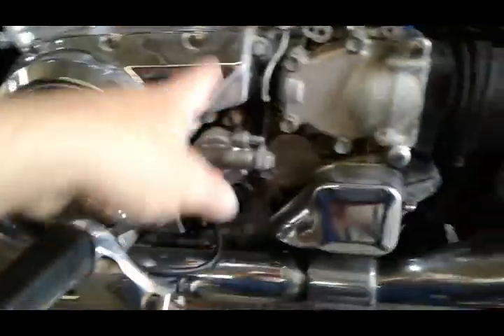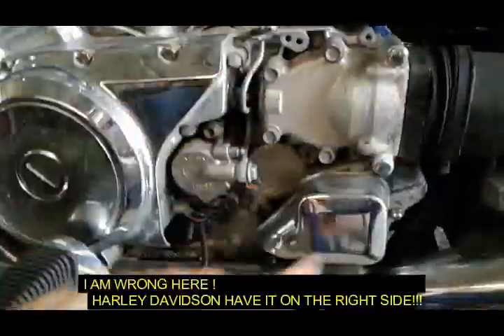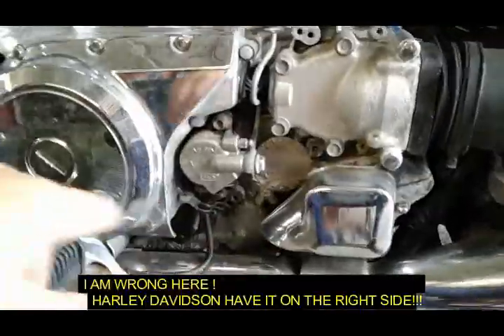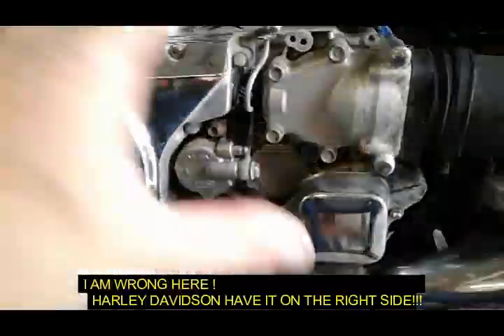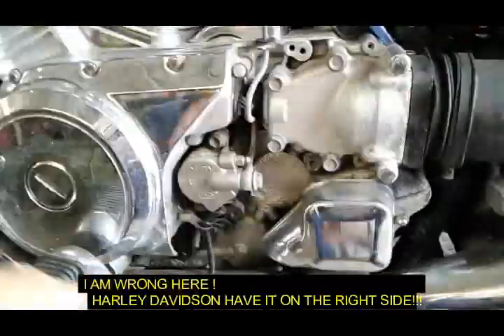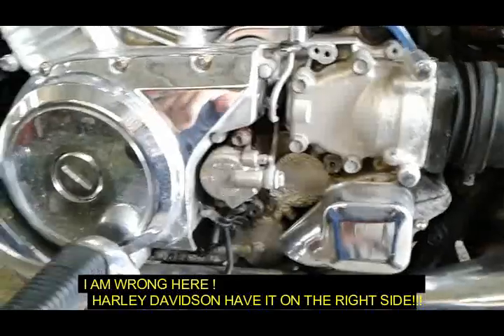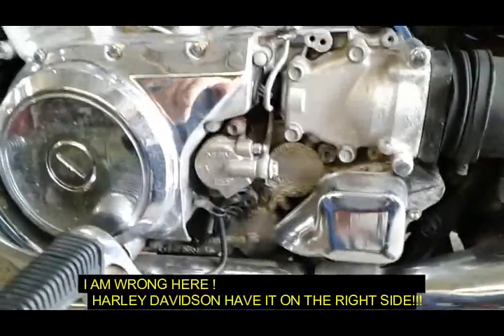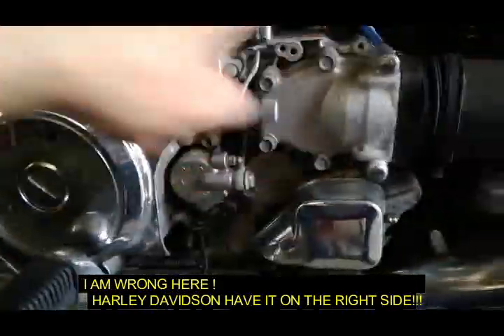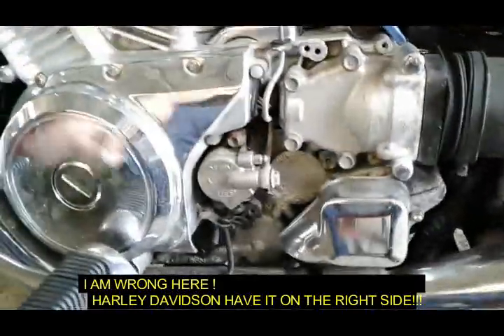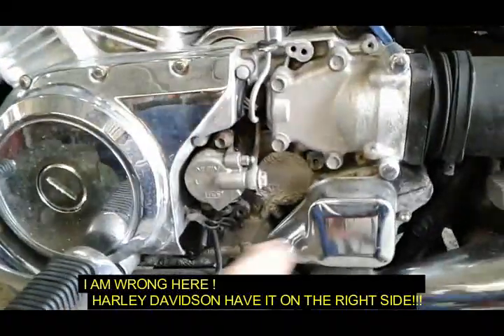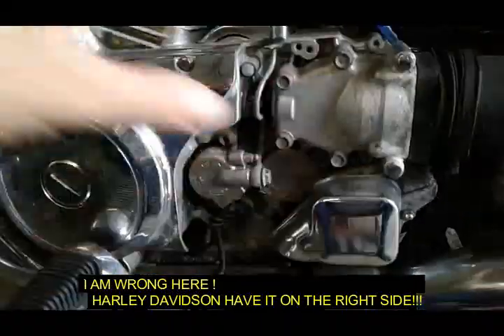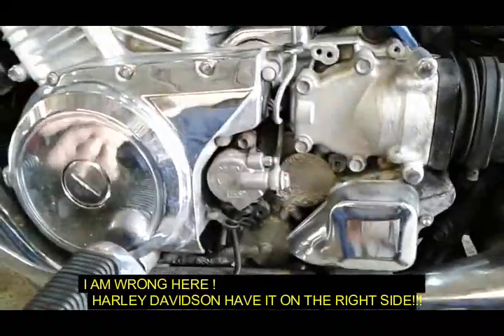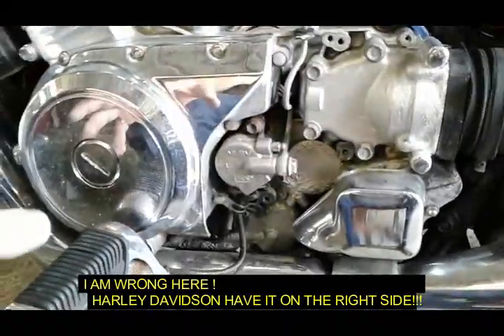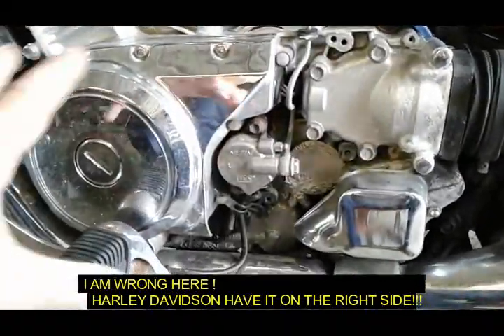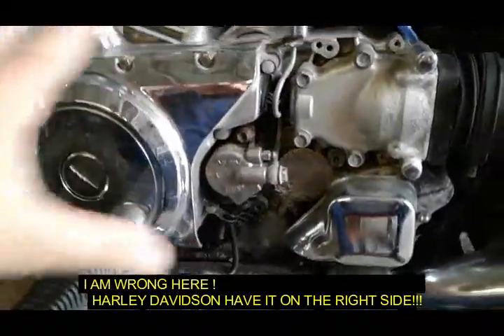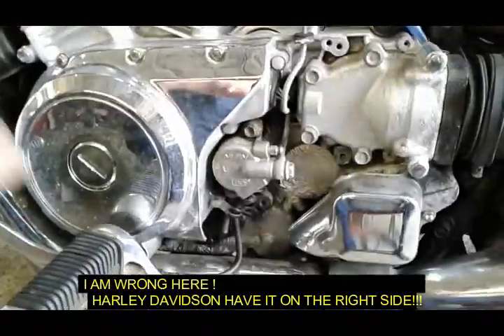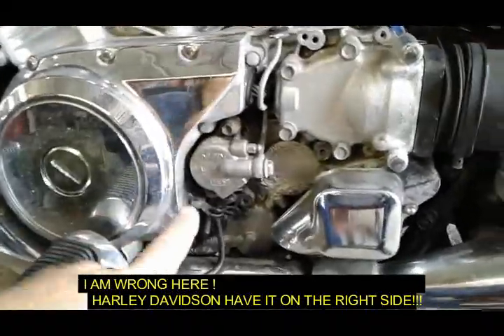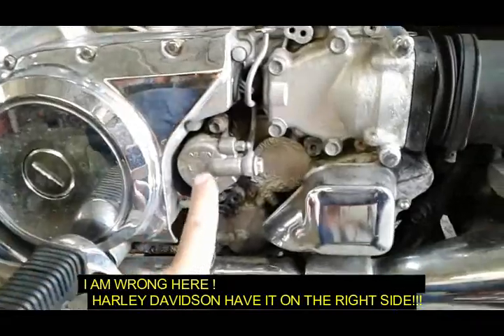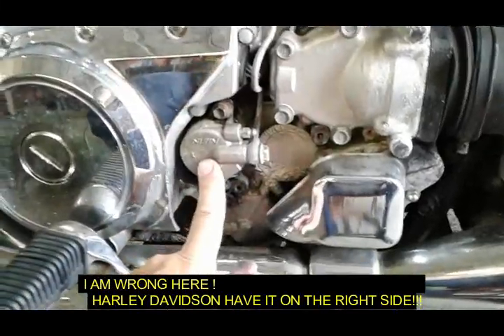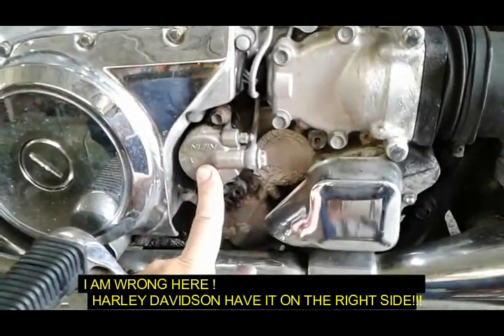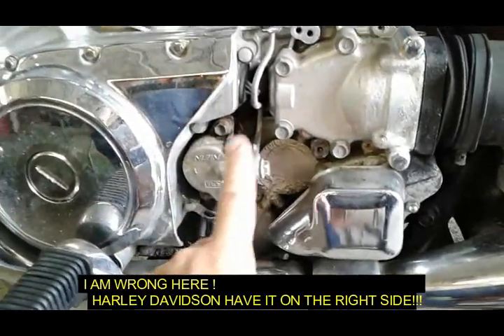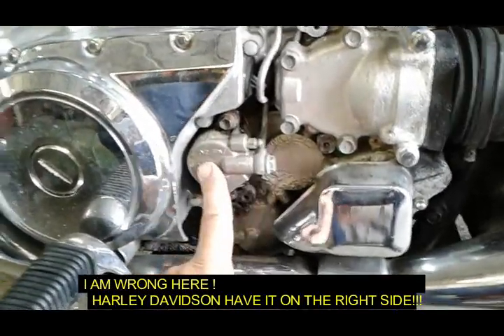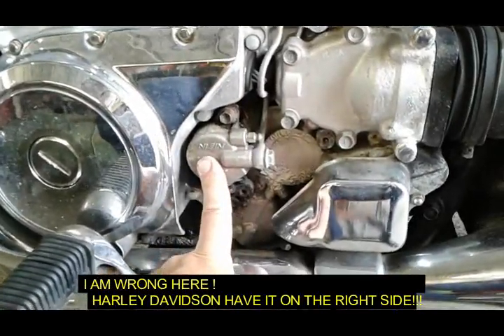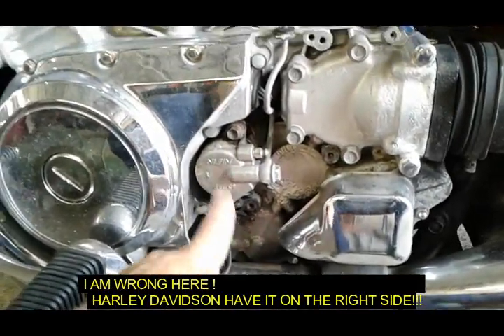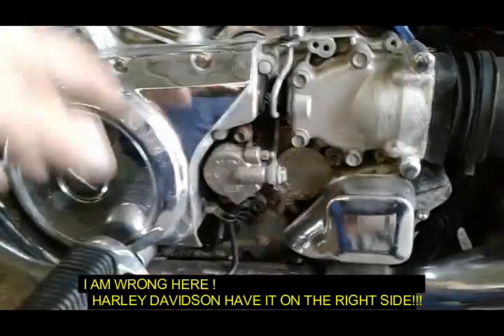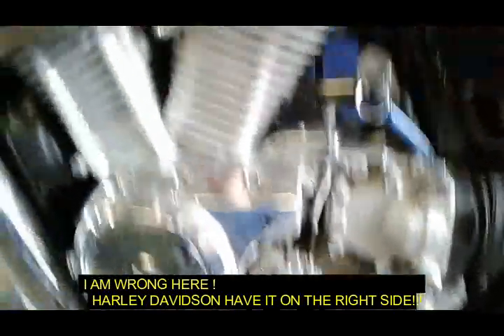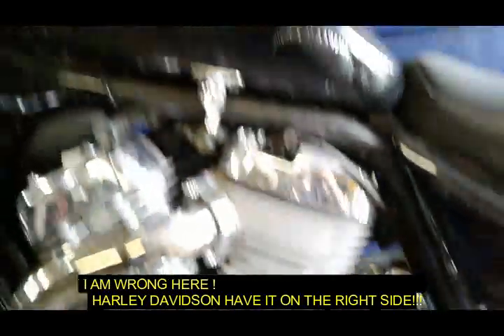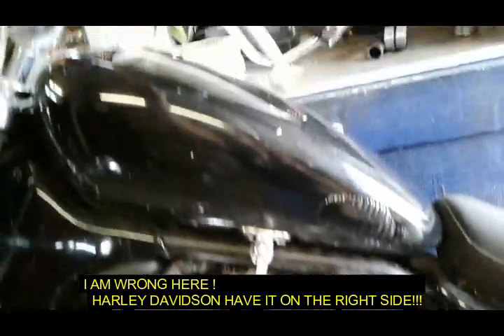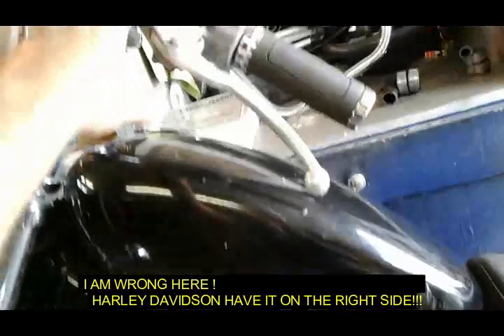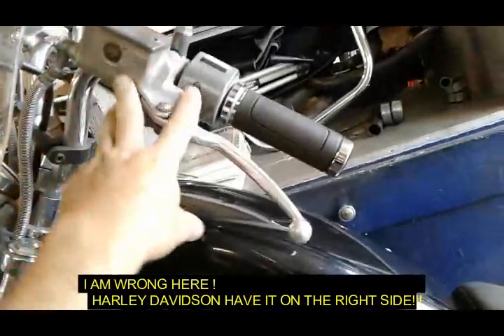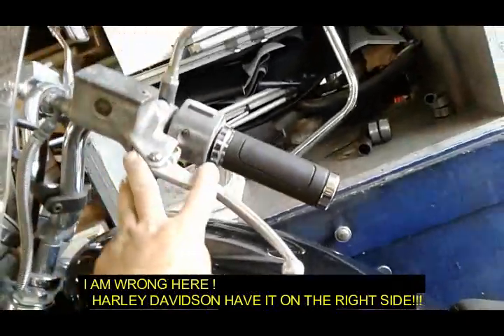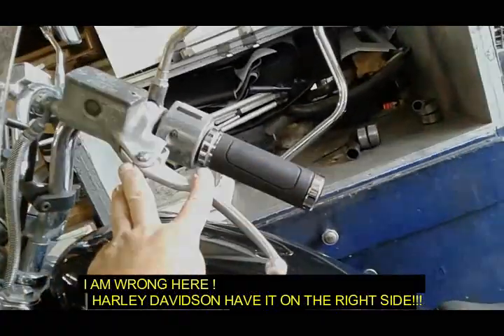The covers might vary and the way to get to it might vary — it might be a whole big cover on the Kawasakis and Vulcans that you have to take off — but it's always in this location. It's always on the left side, and you're always going to have the hydraulic master cylinder right on the handlebars.